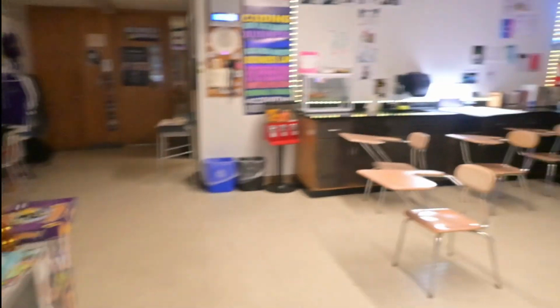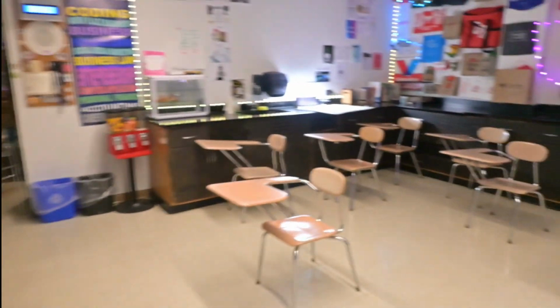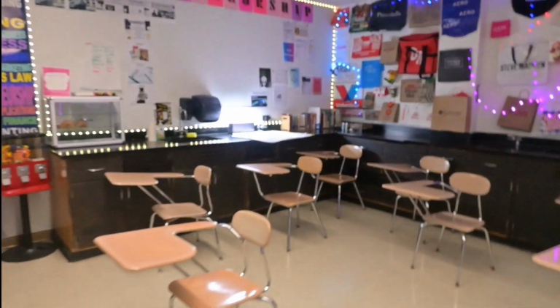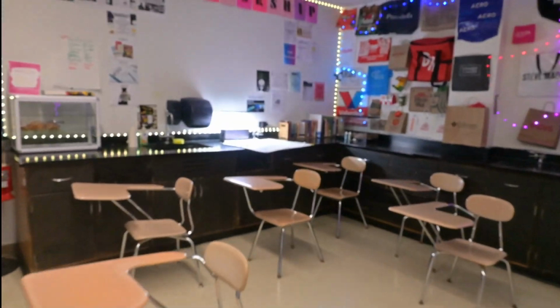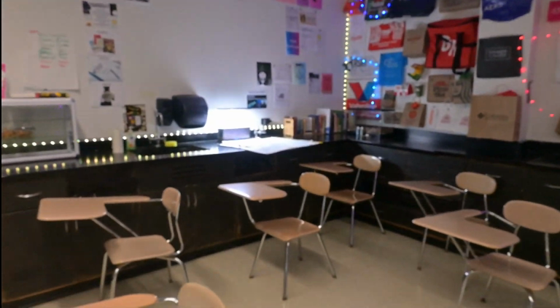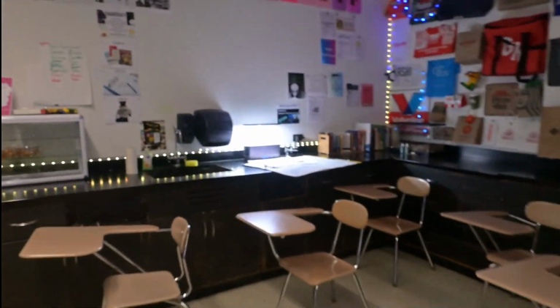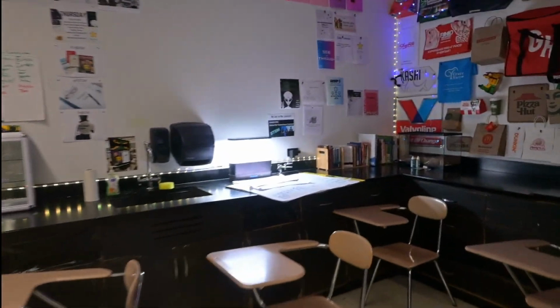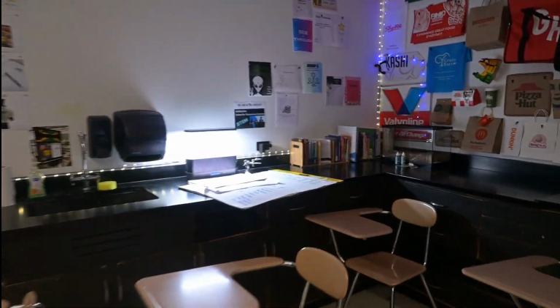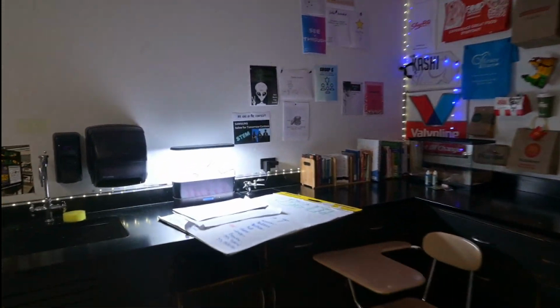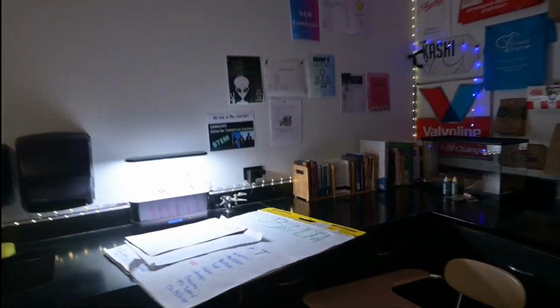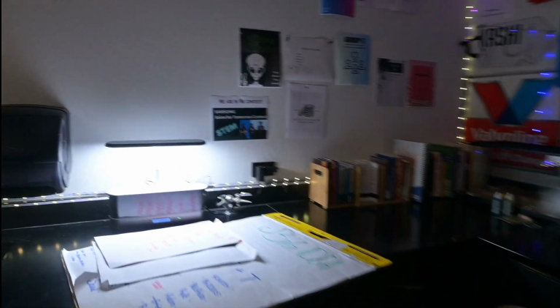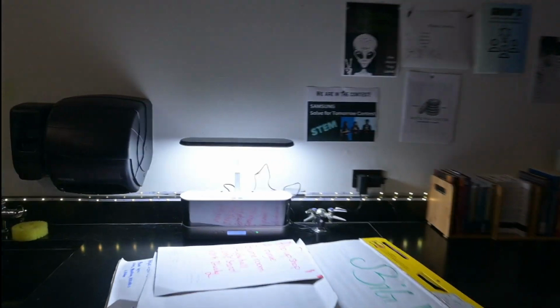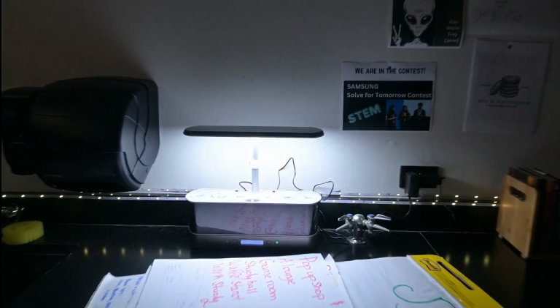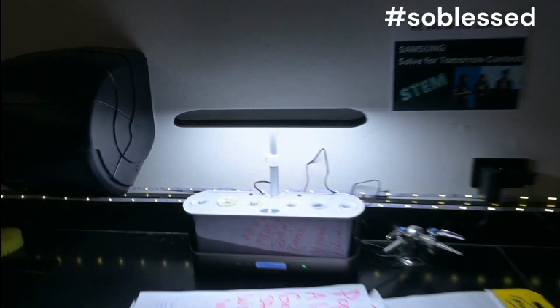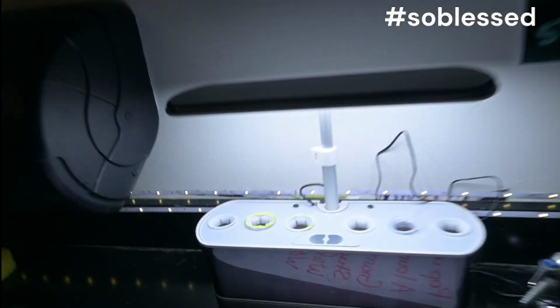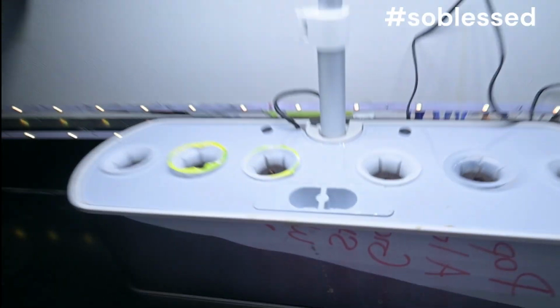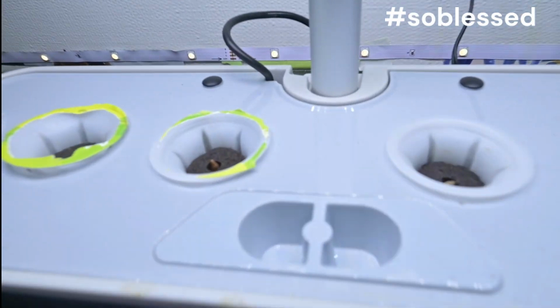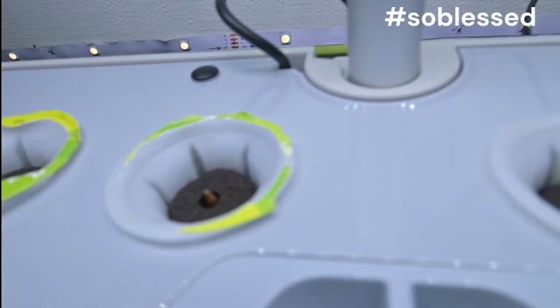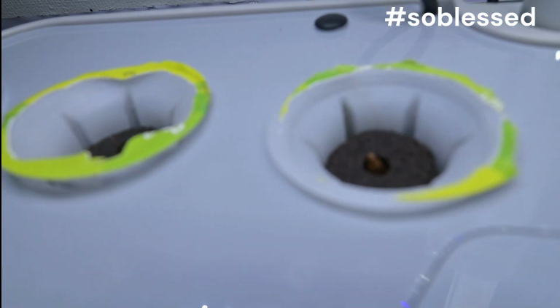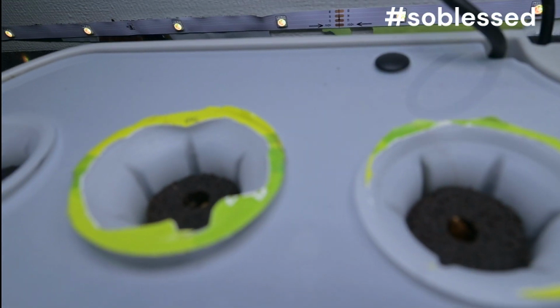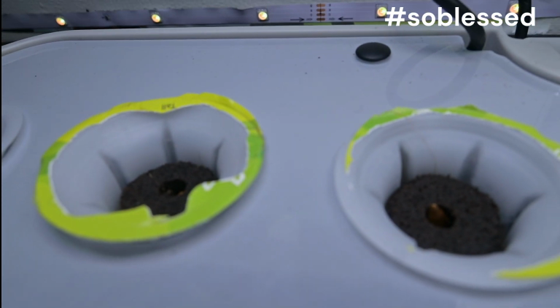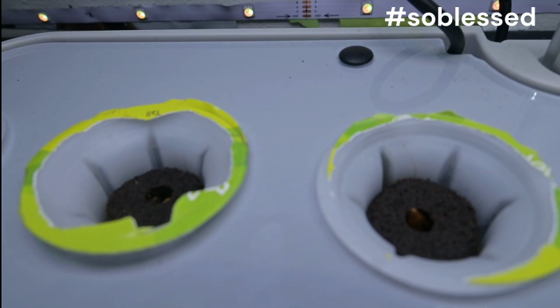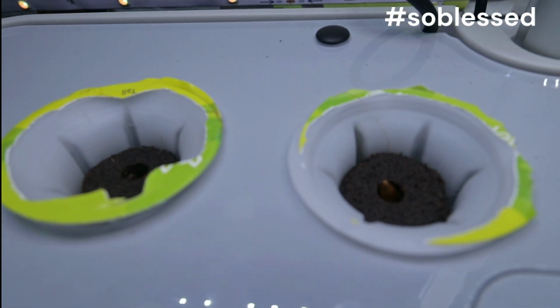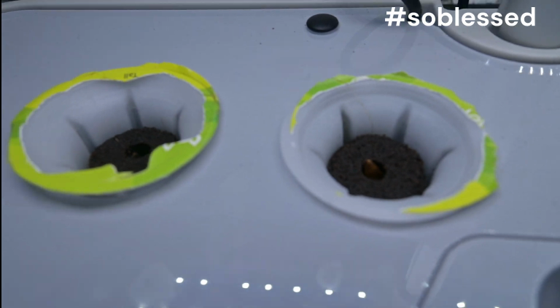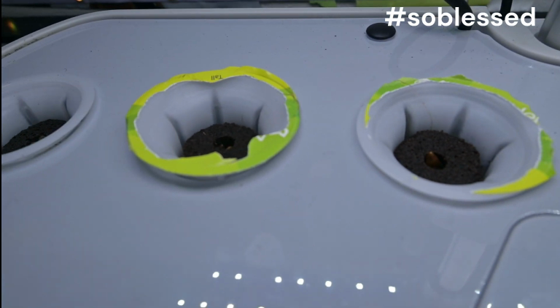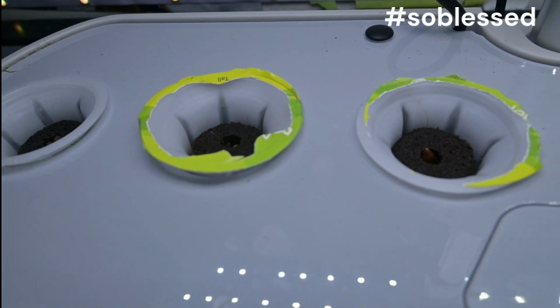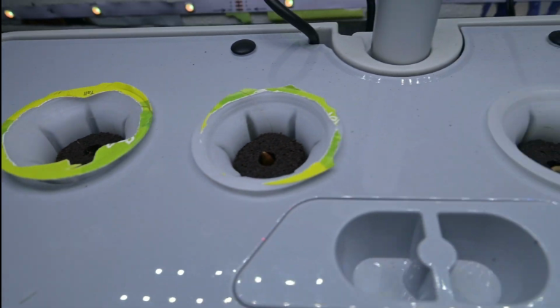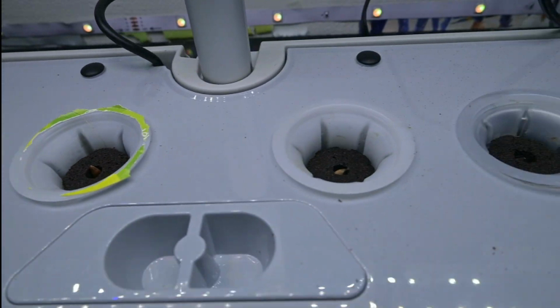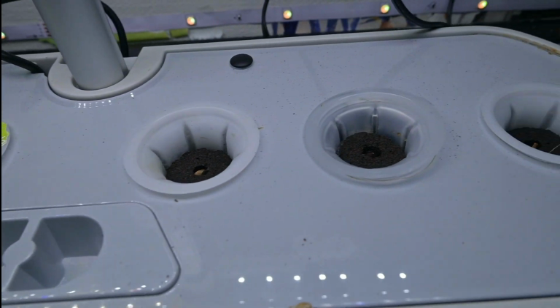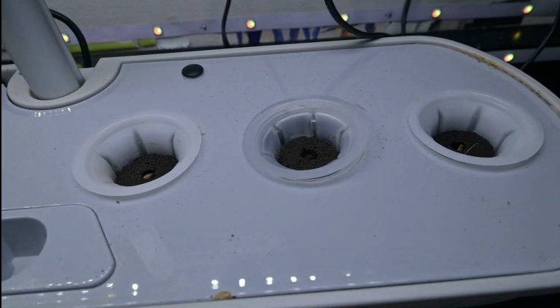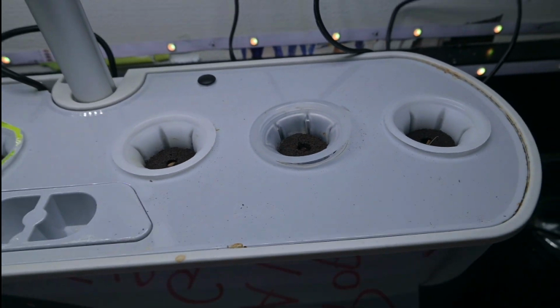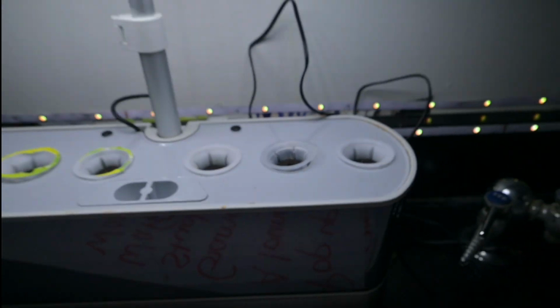Our third aero garden is back here. We have new apple seeds in there if you take a look, so we'll see how those do.